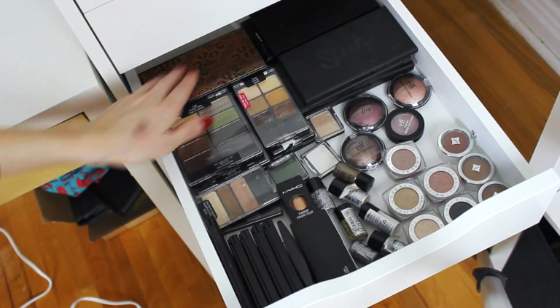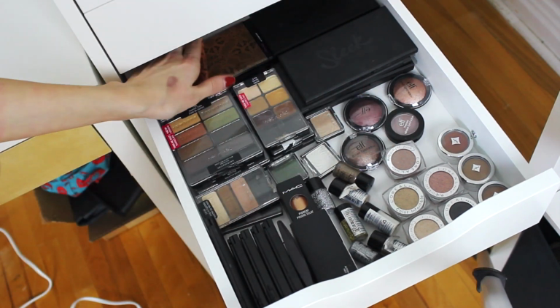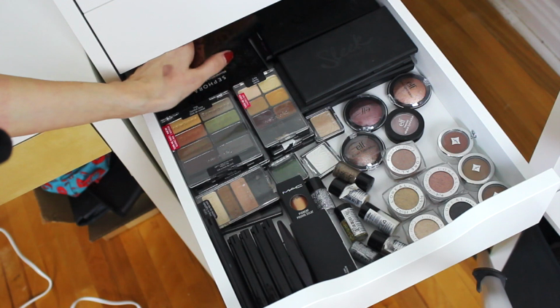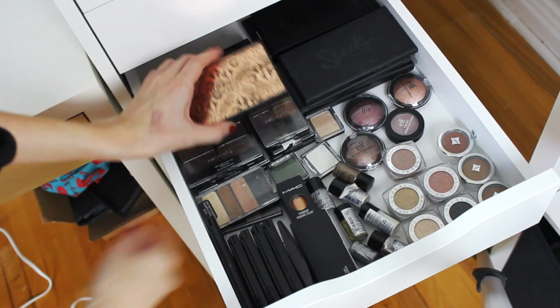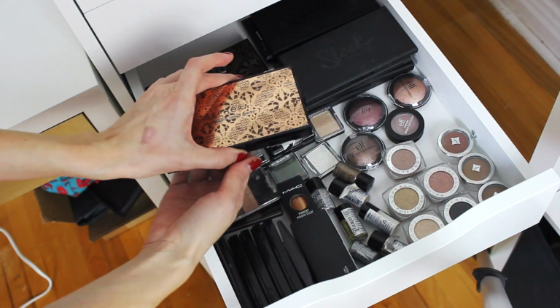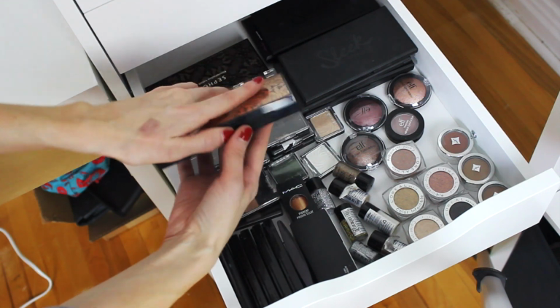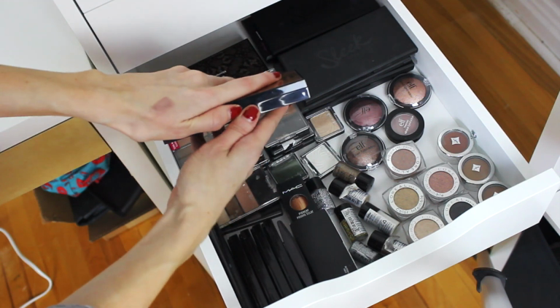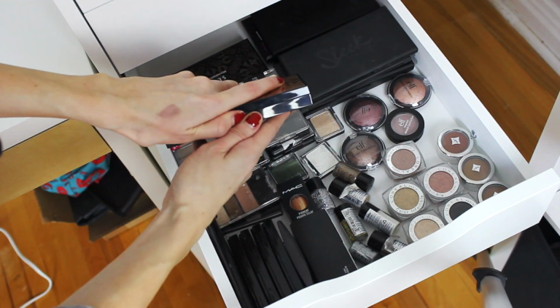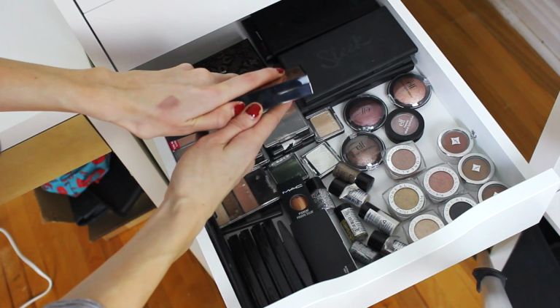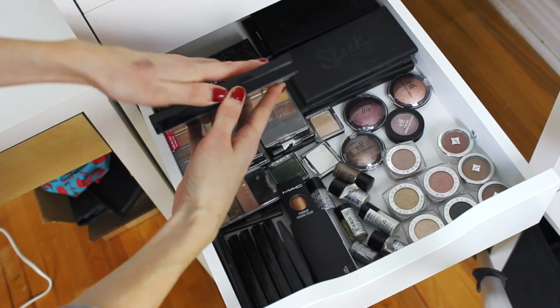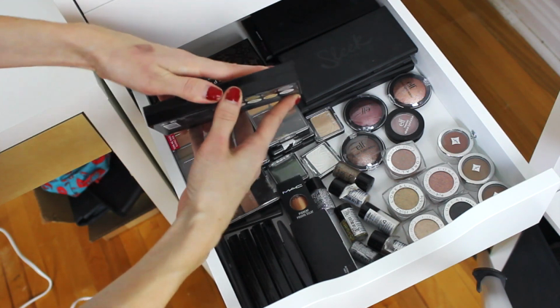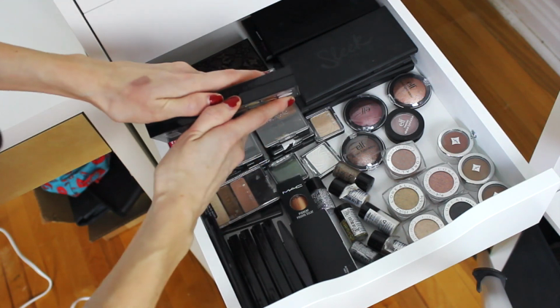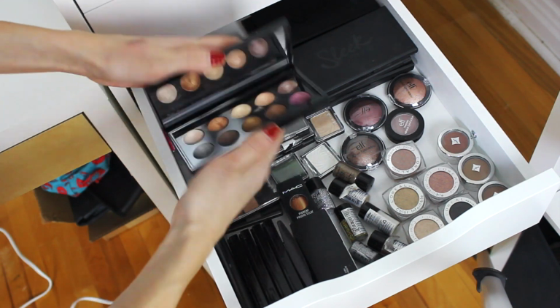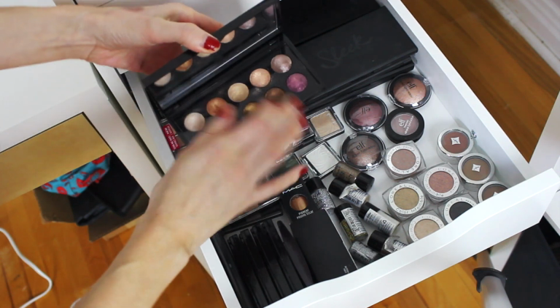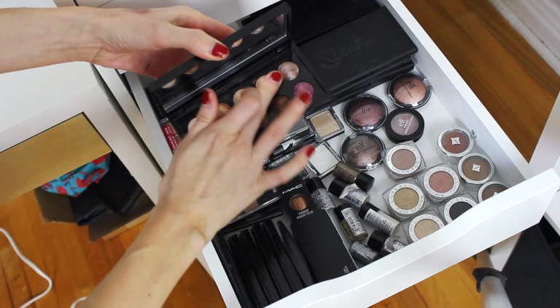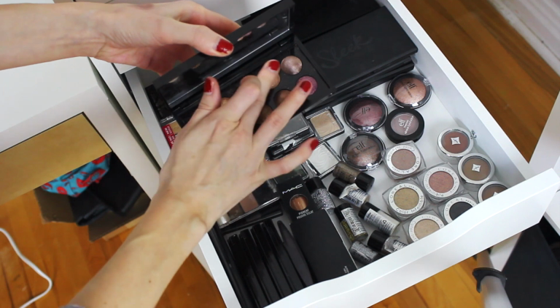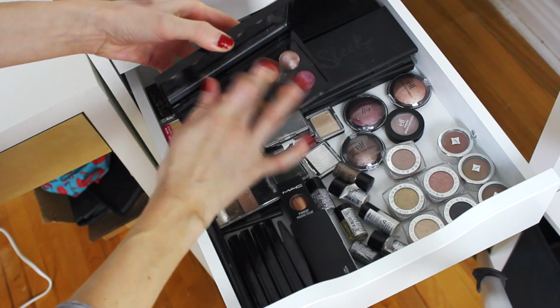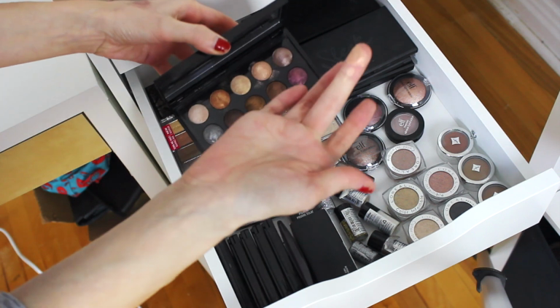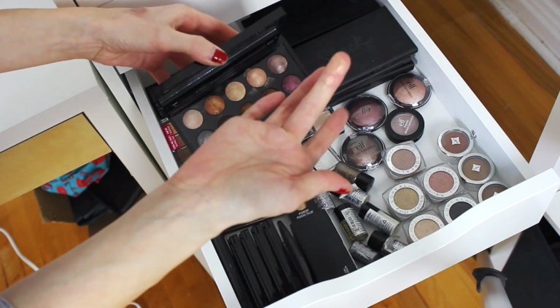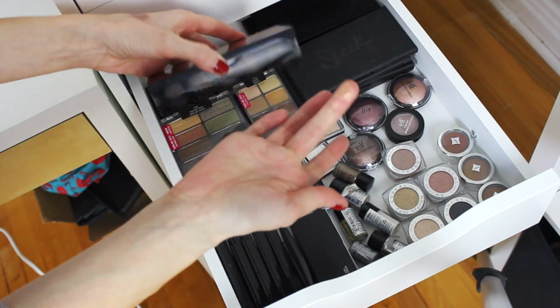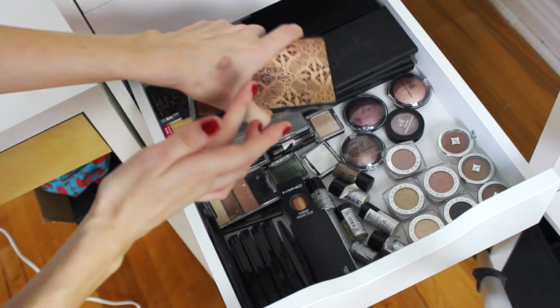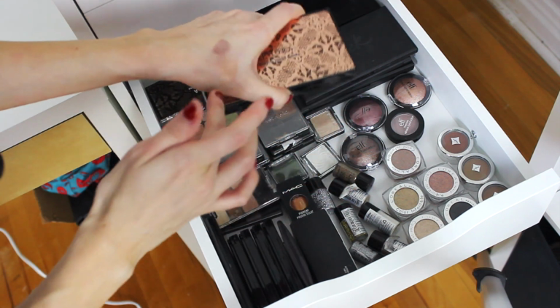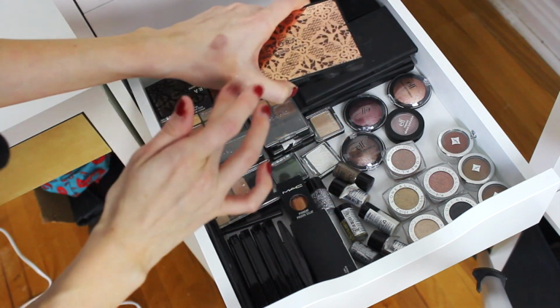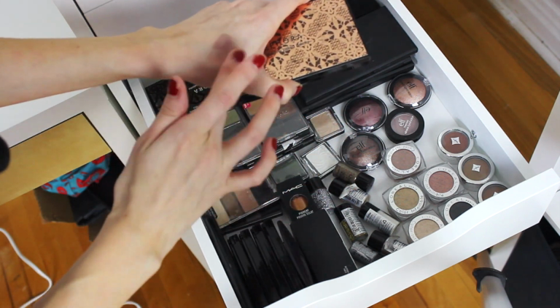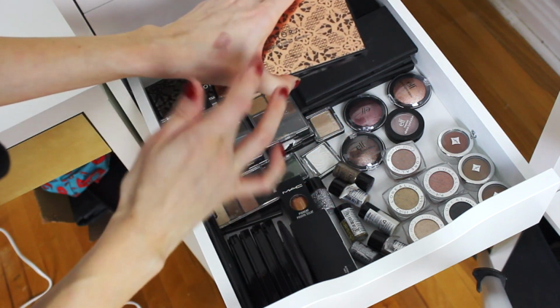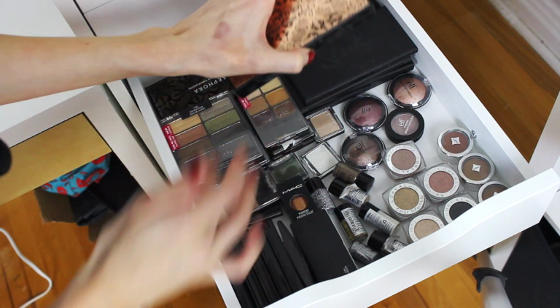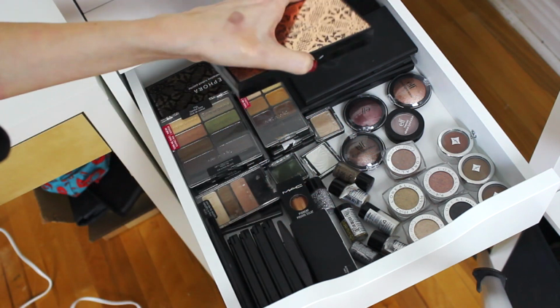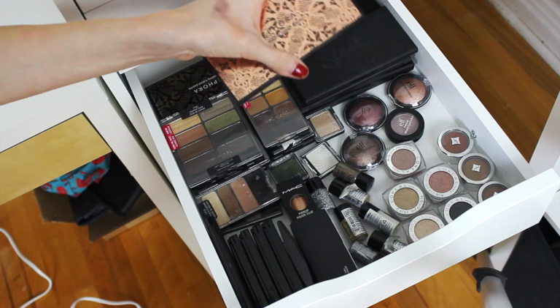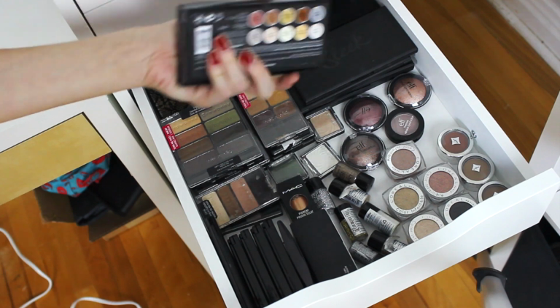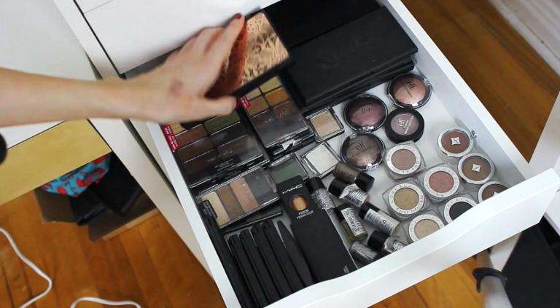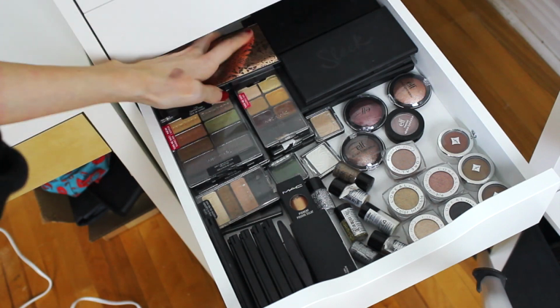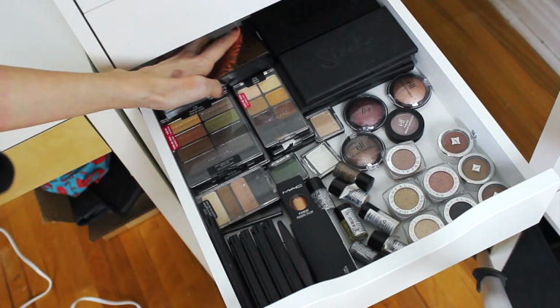I have two of the Sephora Moonshadow palettes. I don't reach for these whatsoever because they're really shimmery with a lot of fallout and not that much pigmentation.